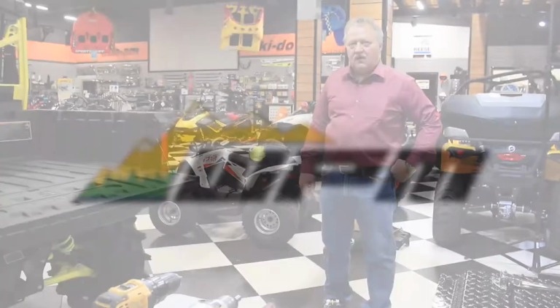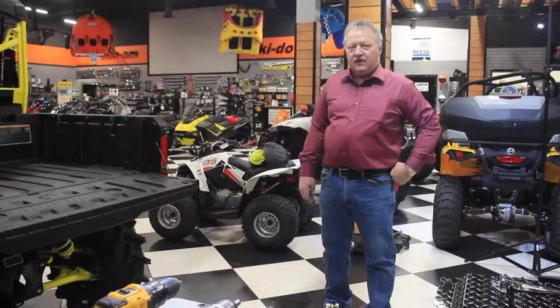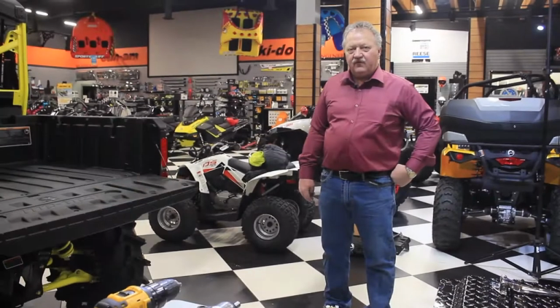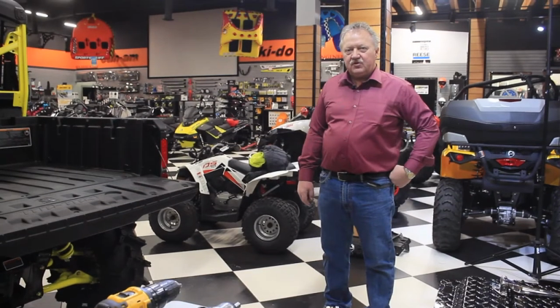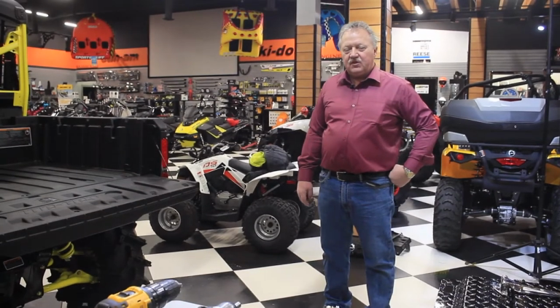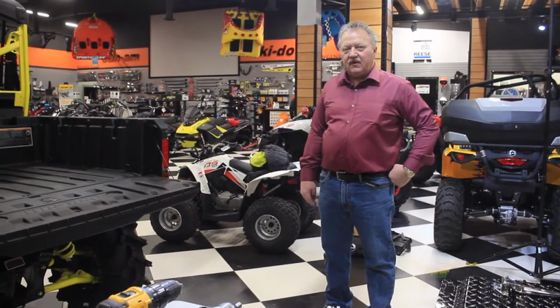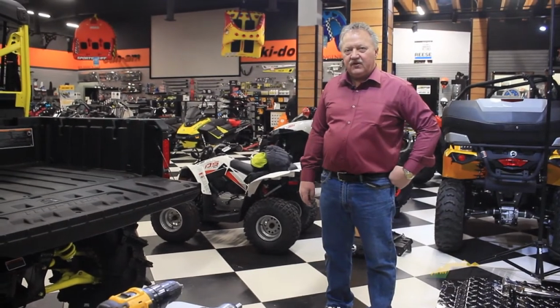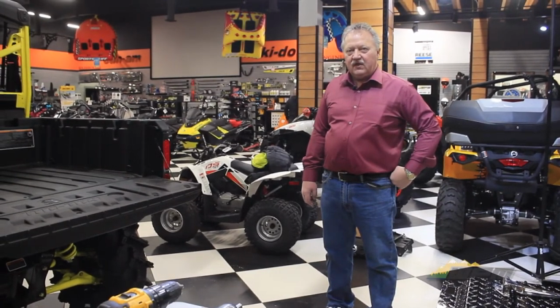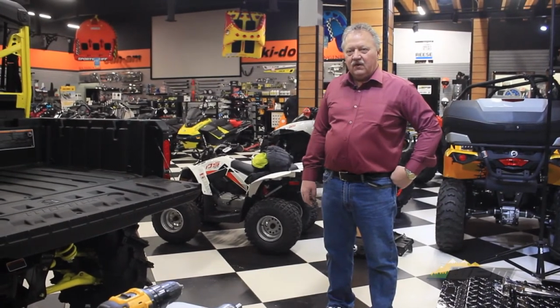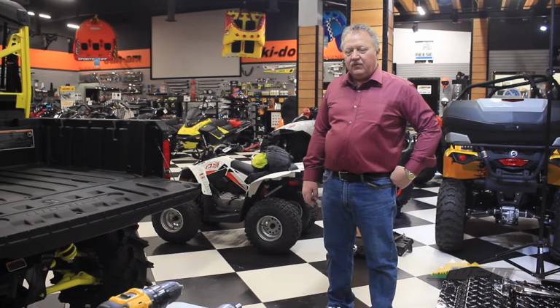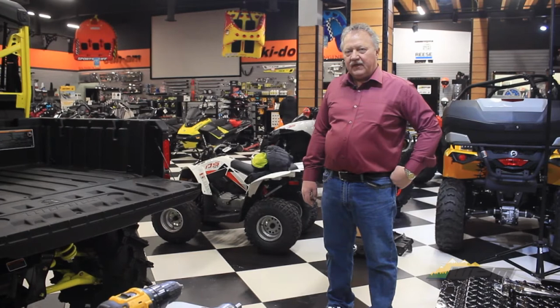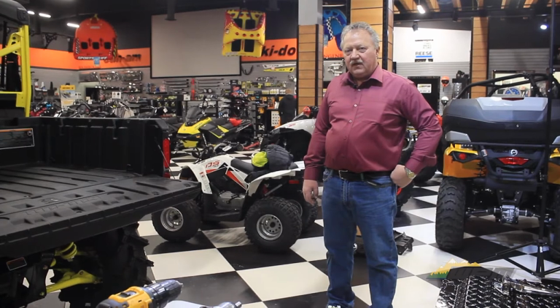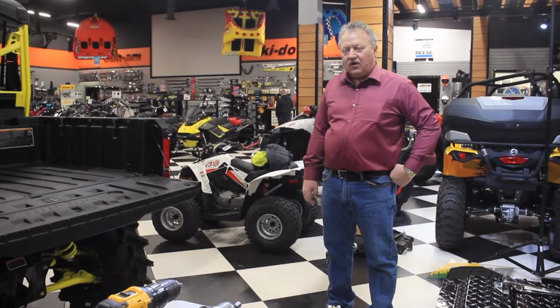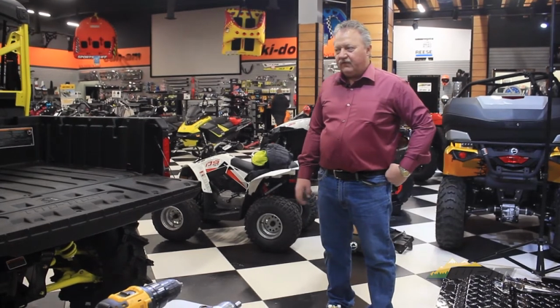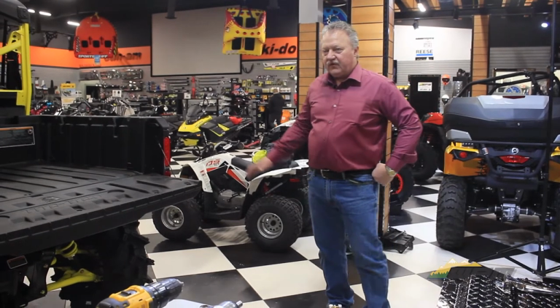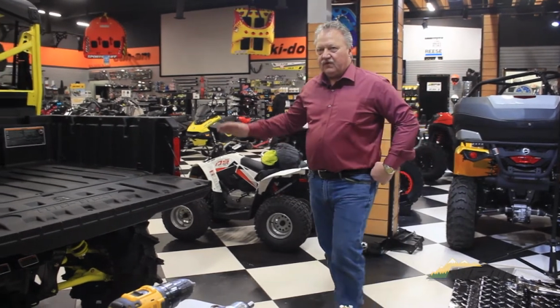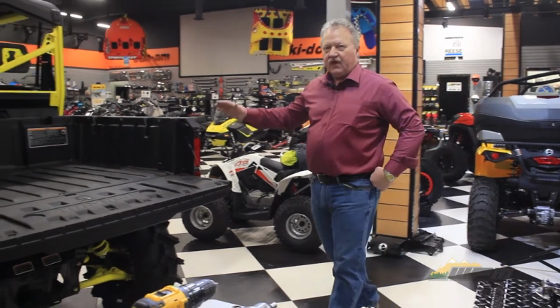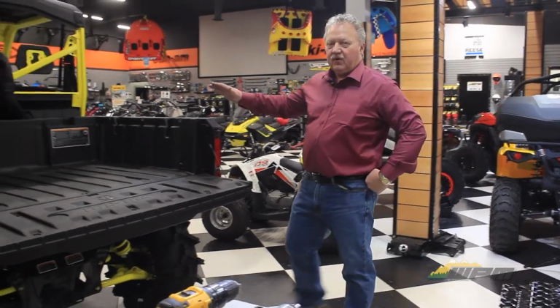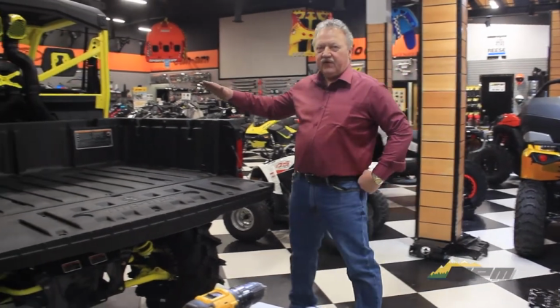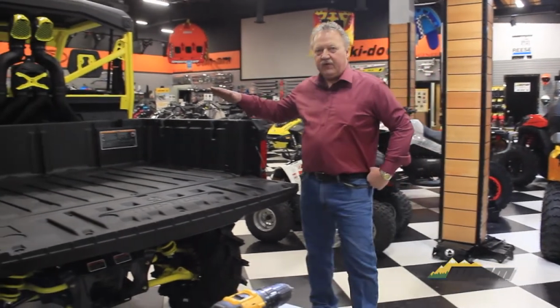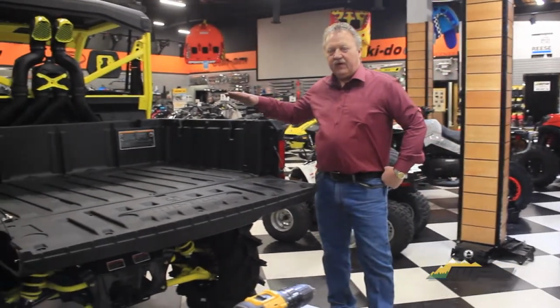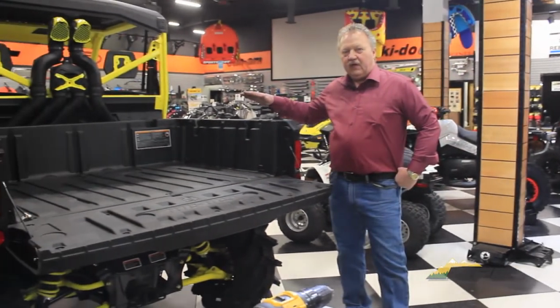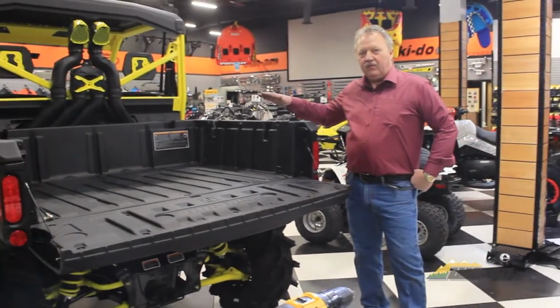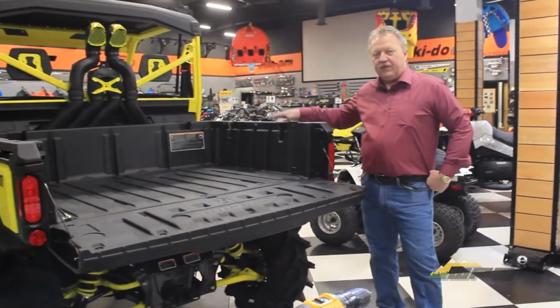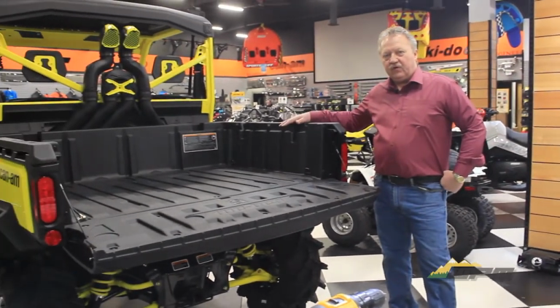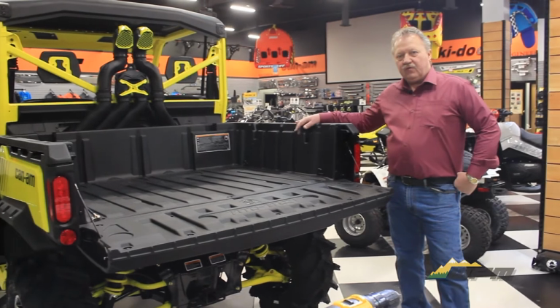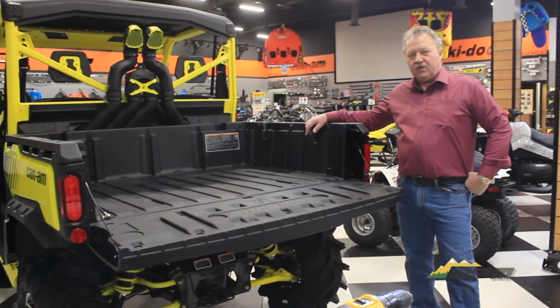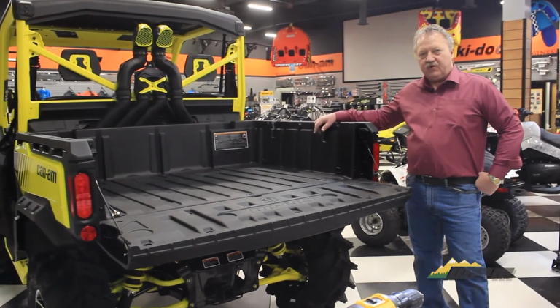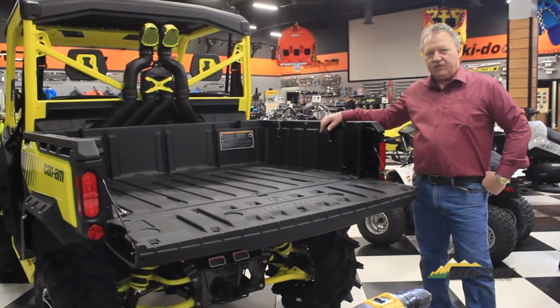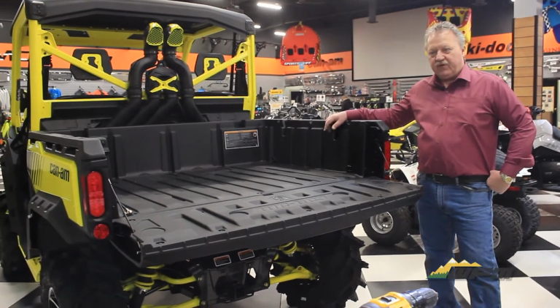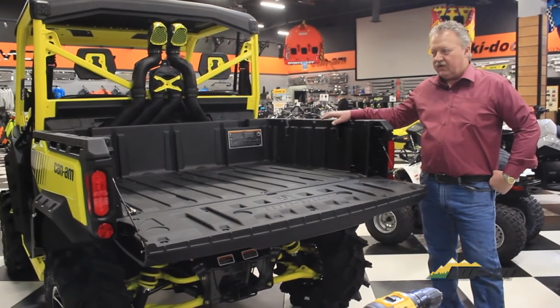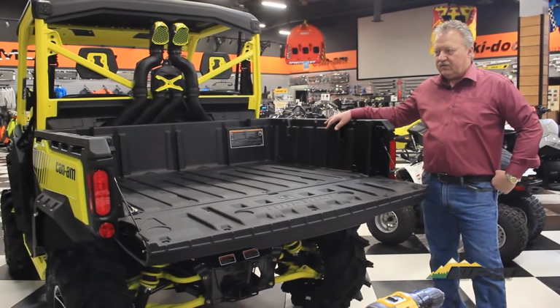Hi, I'm Erith from Precision Design and Manufacturing. We're building a hardcover for this XMR Defender. We're building it for Westlock Power Sports Marine for a customer.